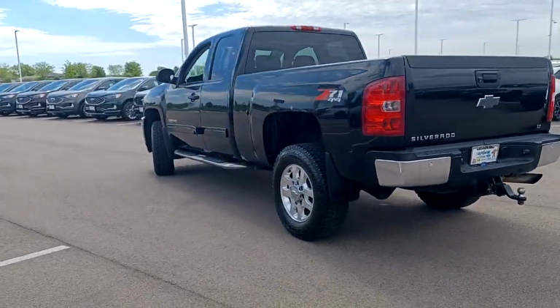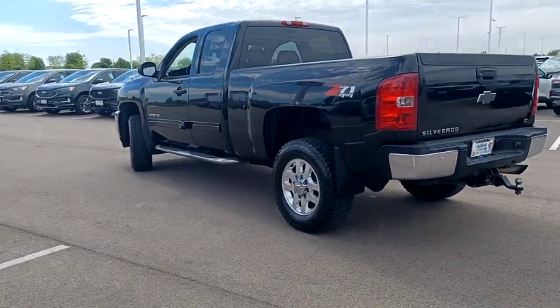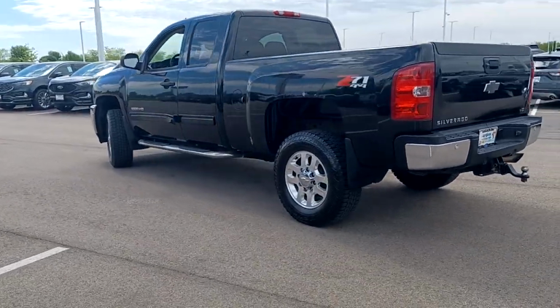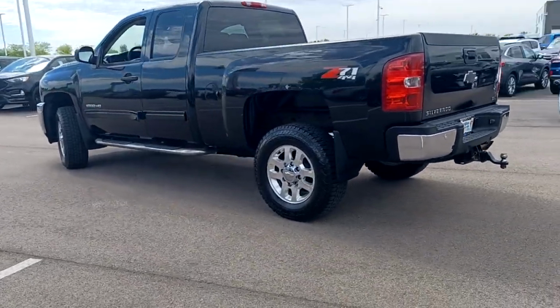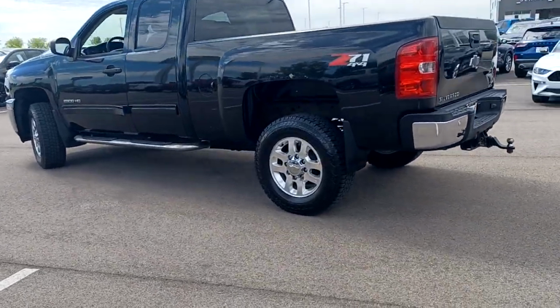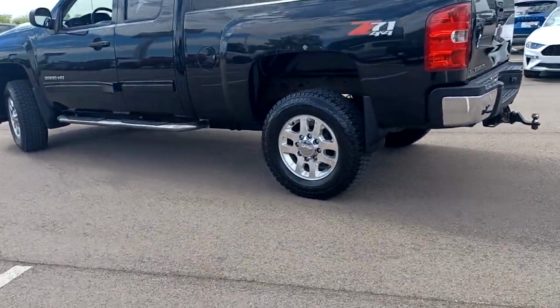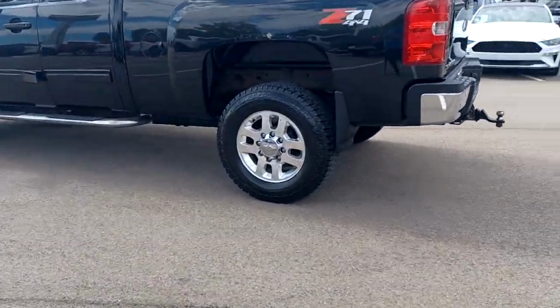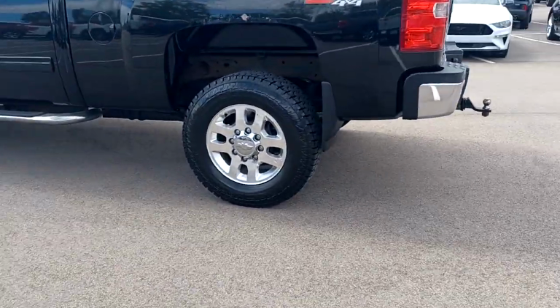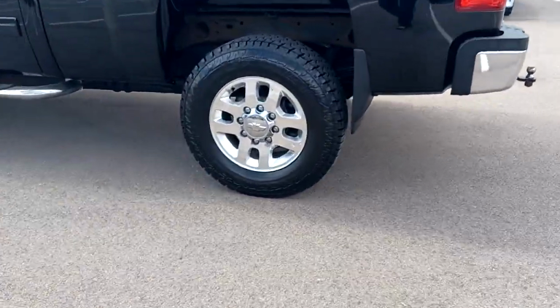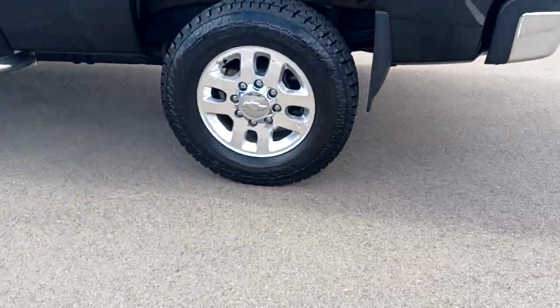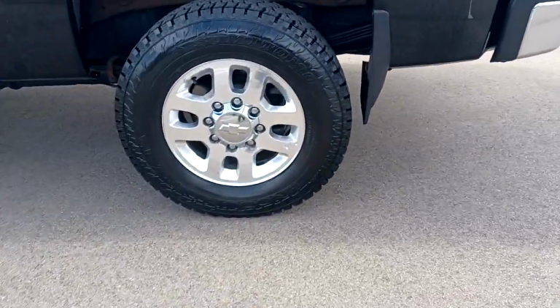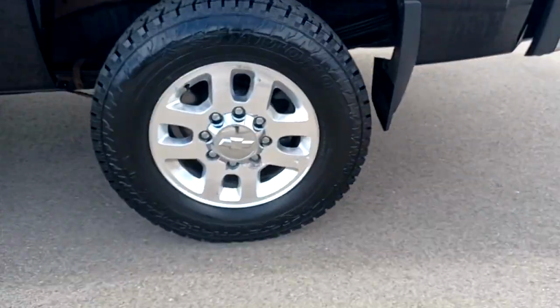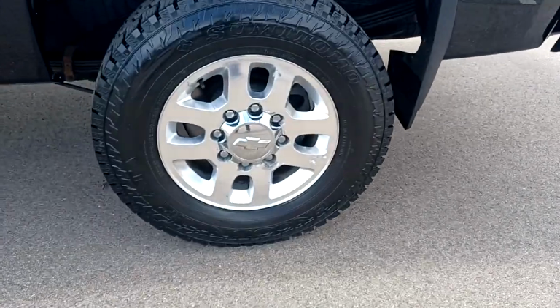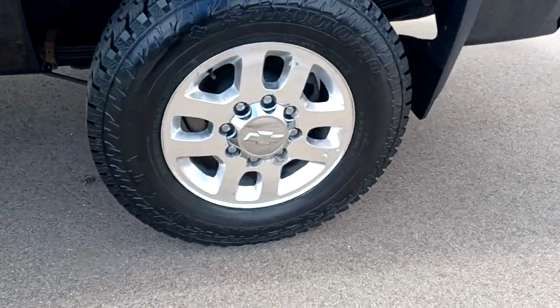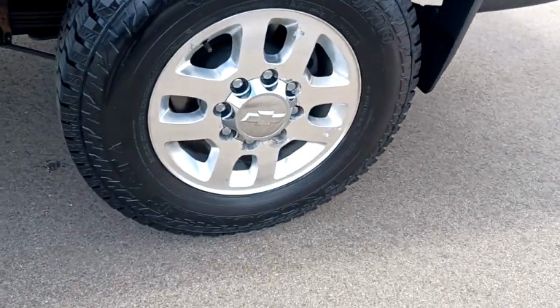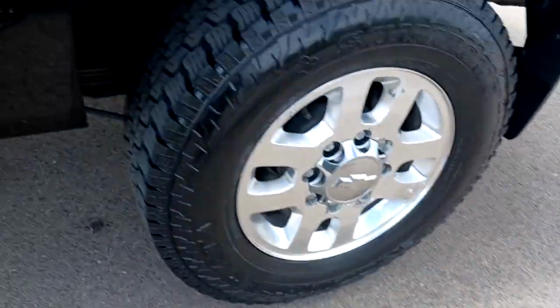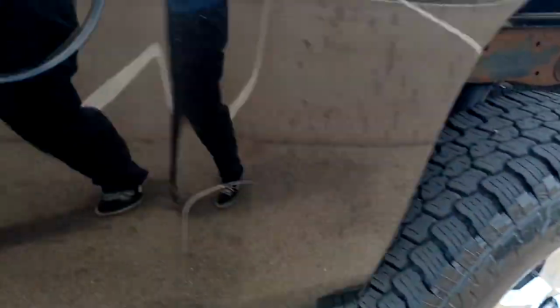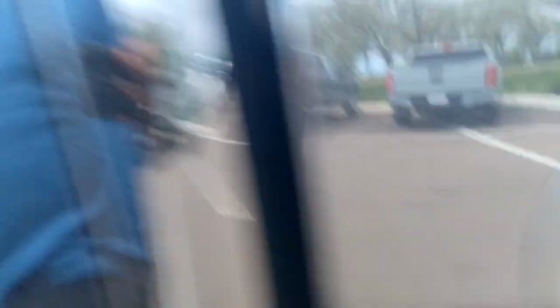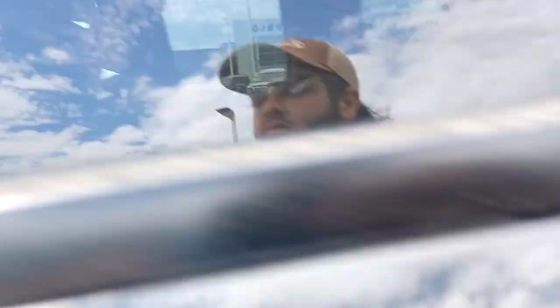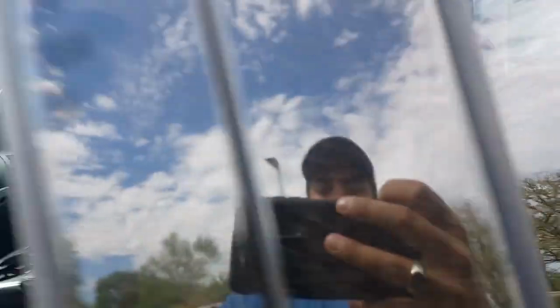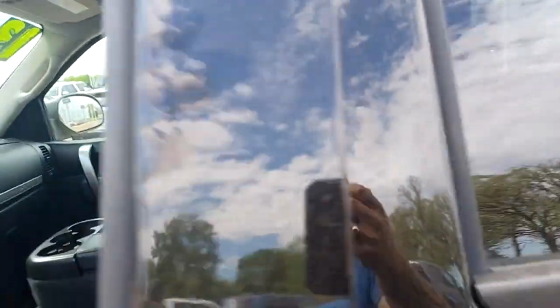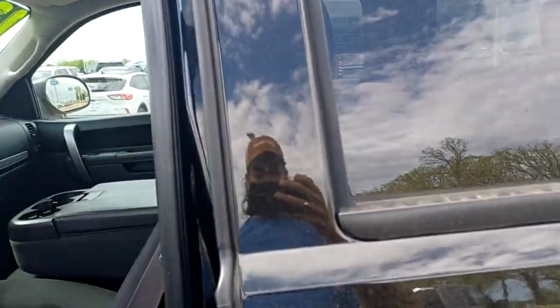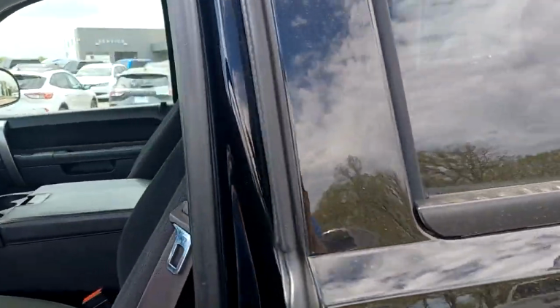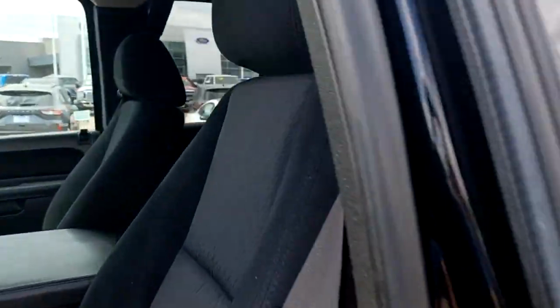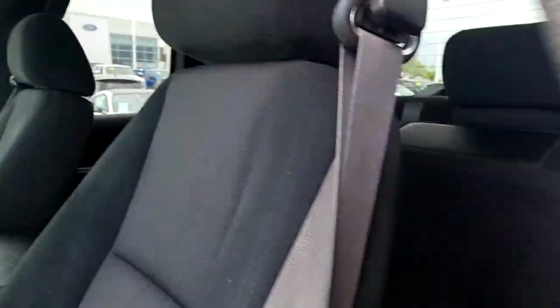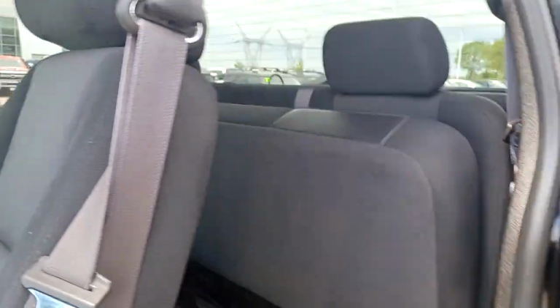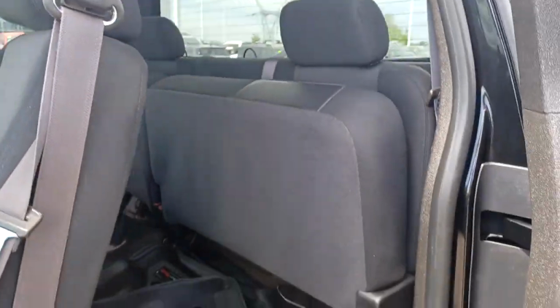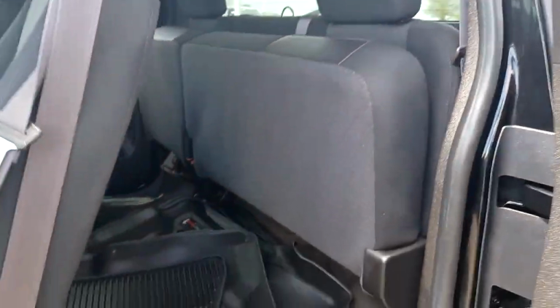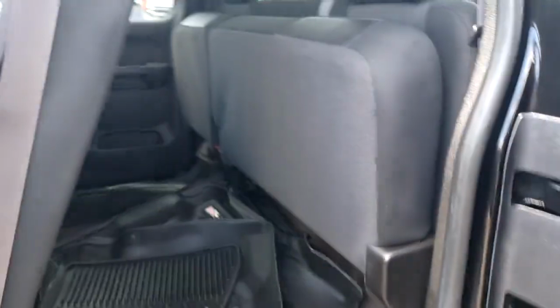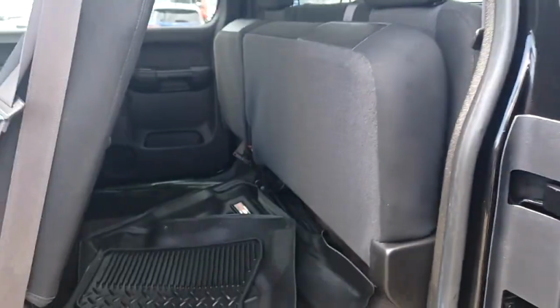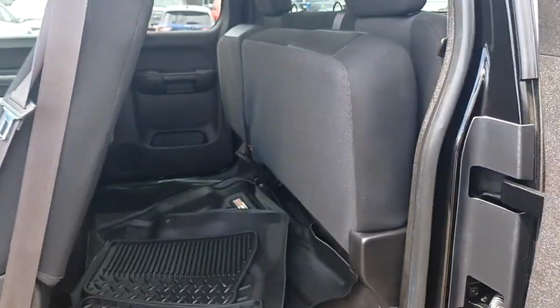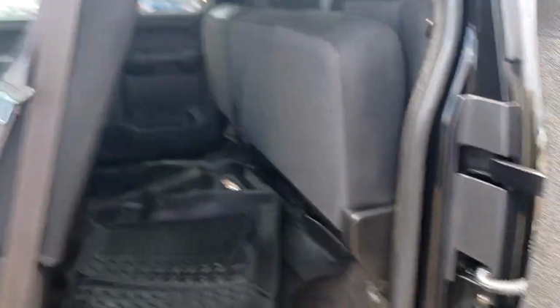Keyless entry, fog lamps, four-wheel drive, satellite radio, heated mirrors, aluminum wheels, stability control, leather steering wheel, intermittent wipers, split bench seat.